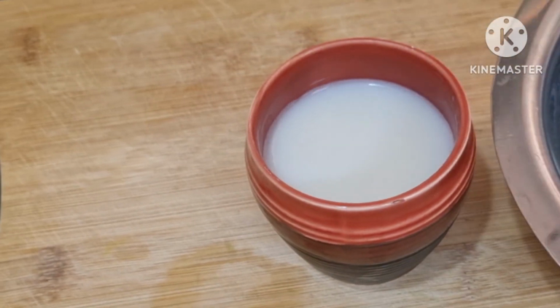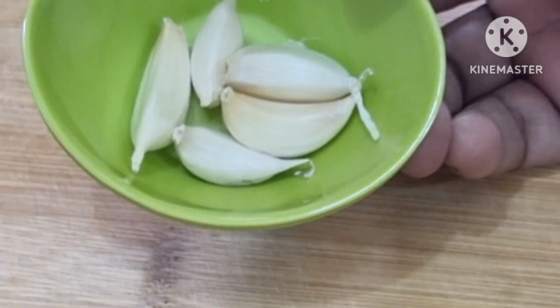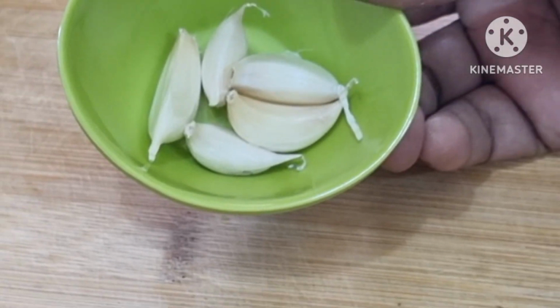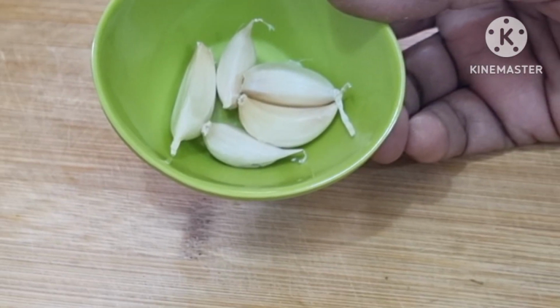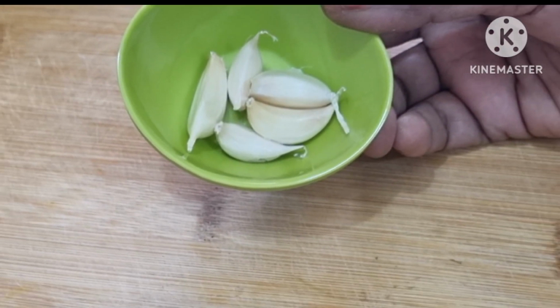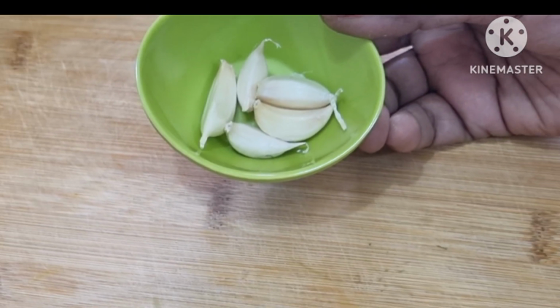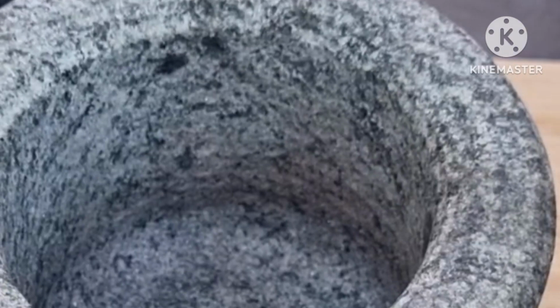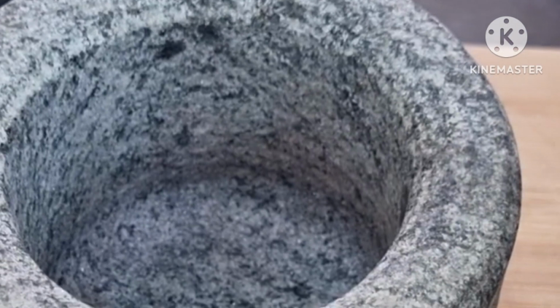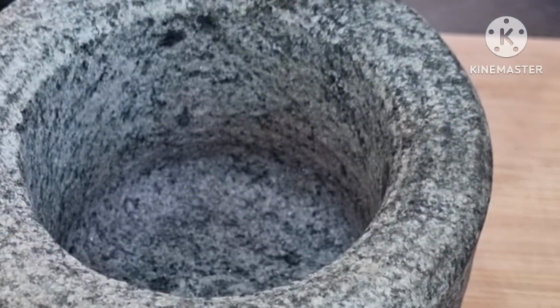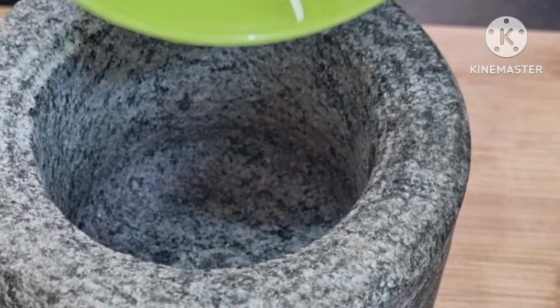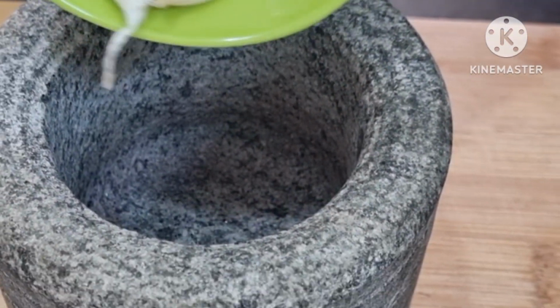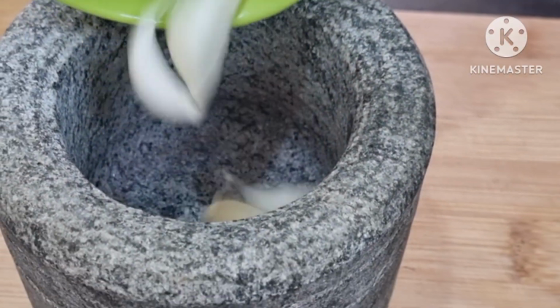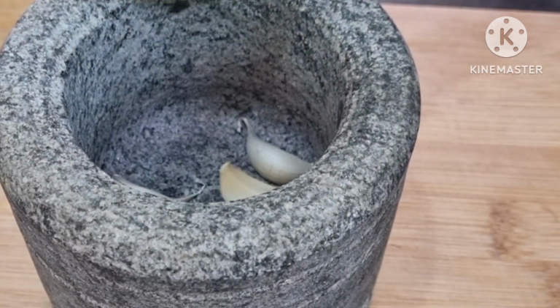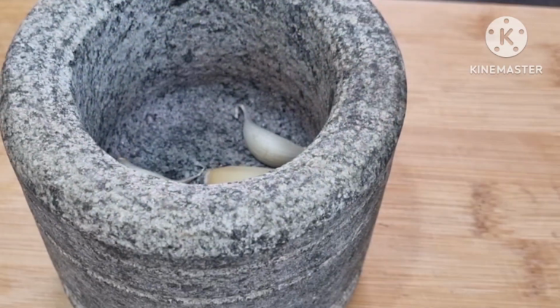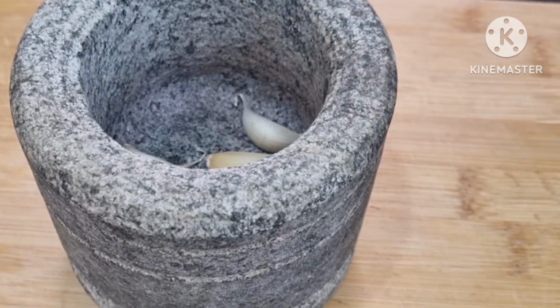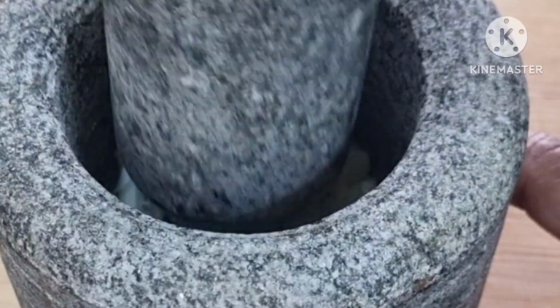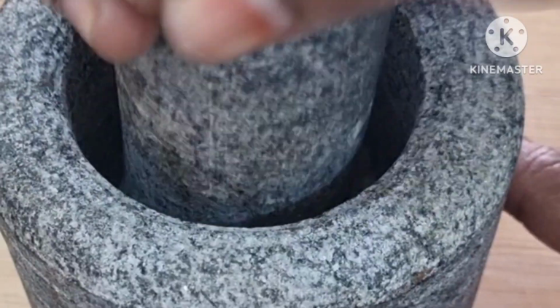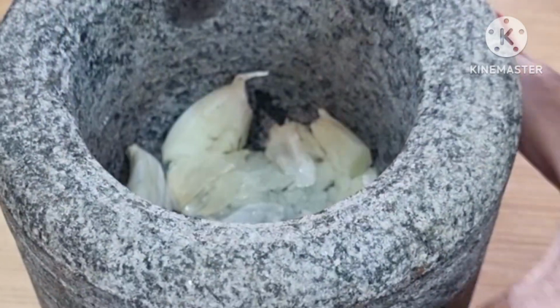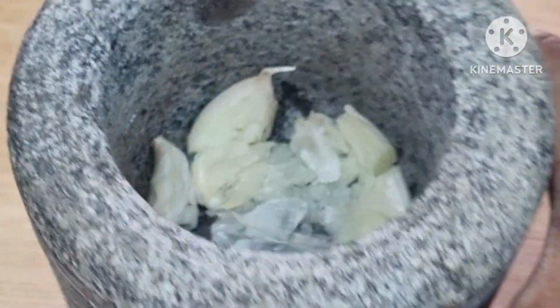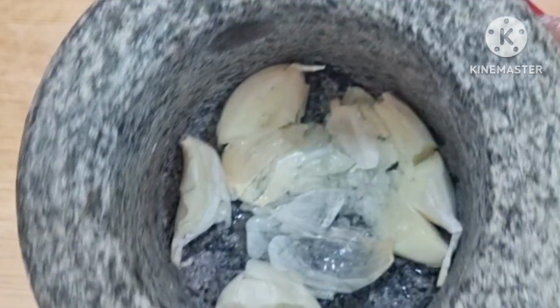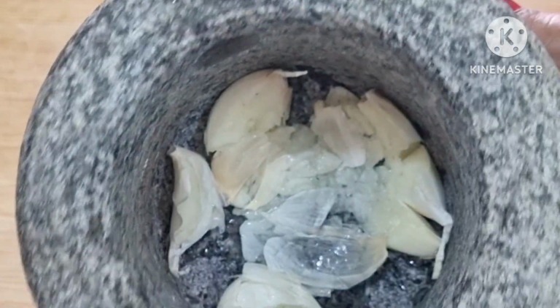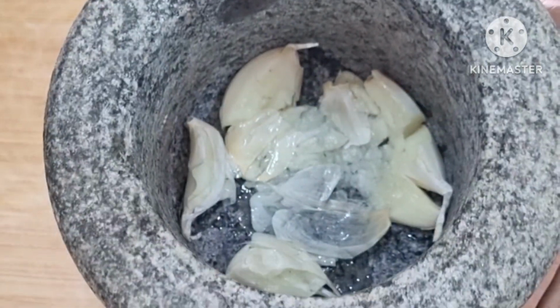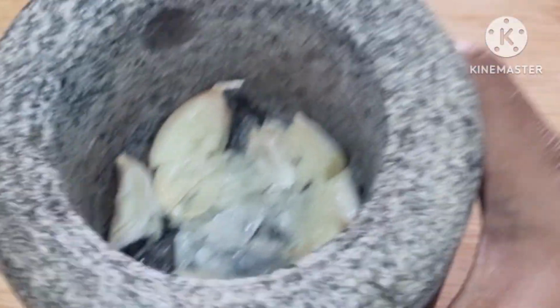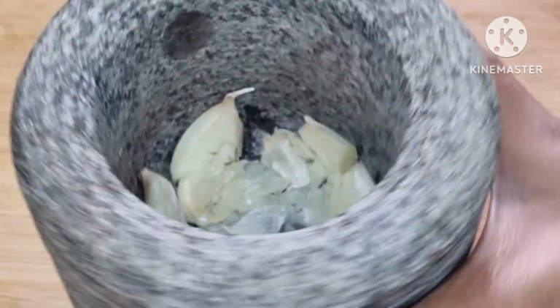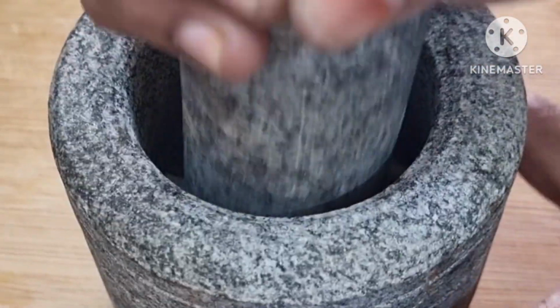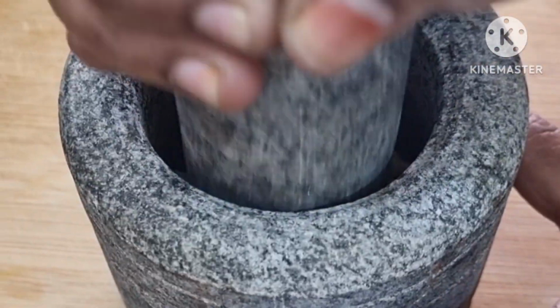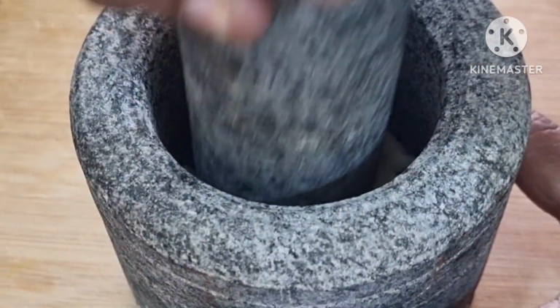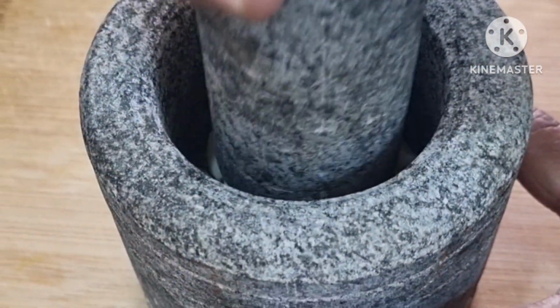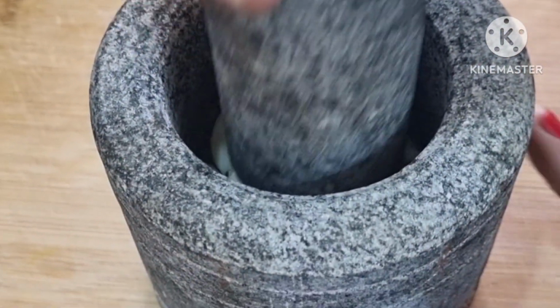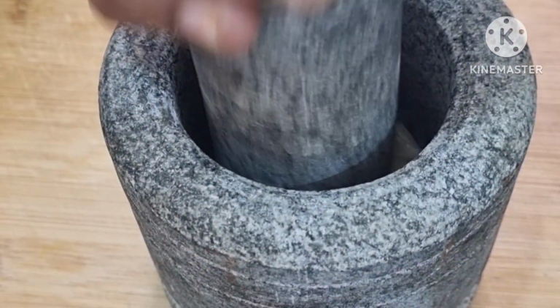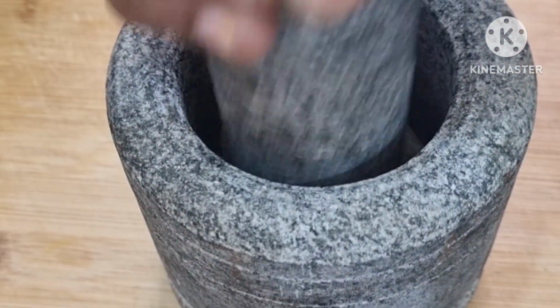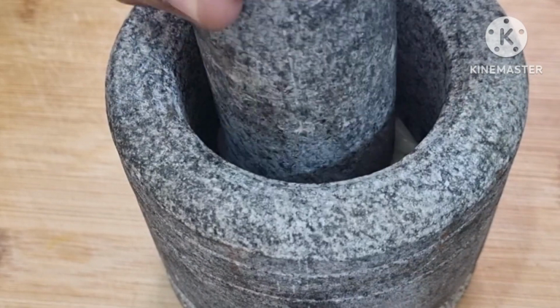We are going to try to see the first glass of milk. It is about 5.5 oz of milk. There are a few more things.